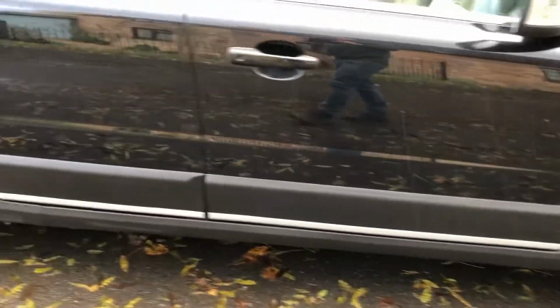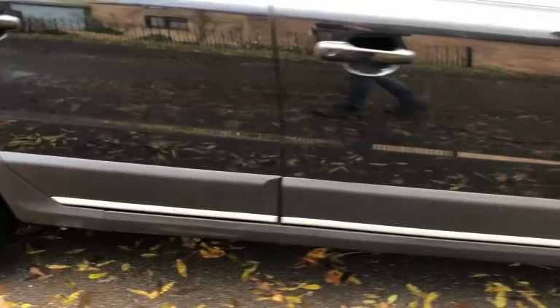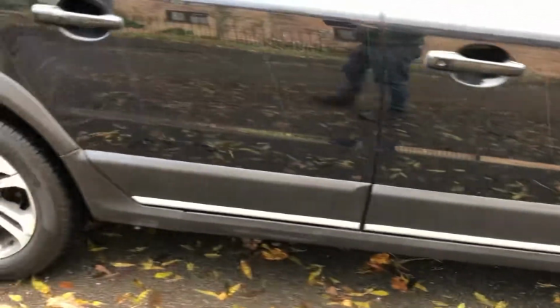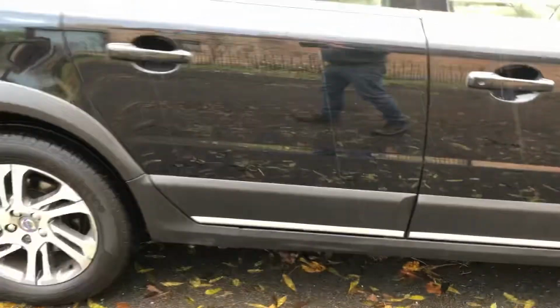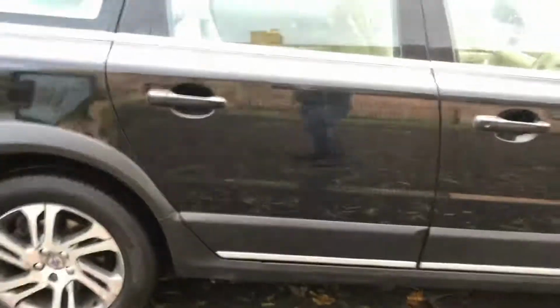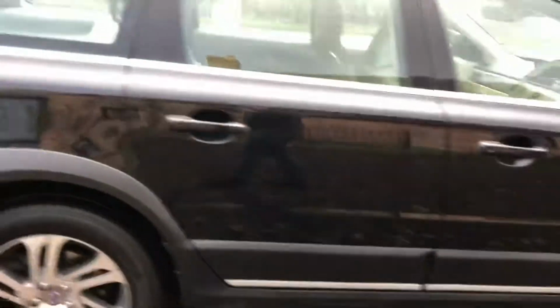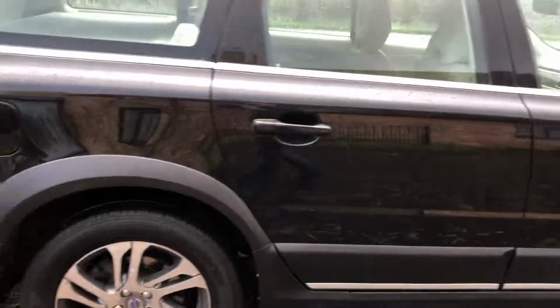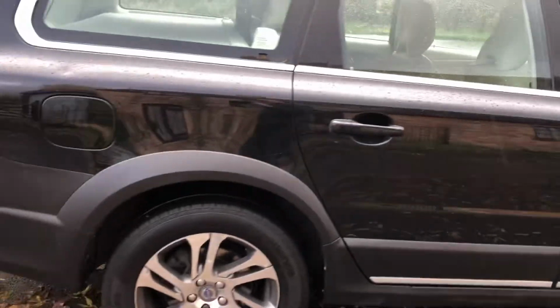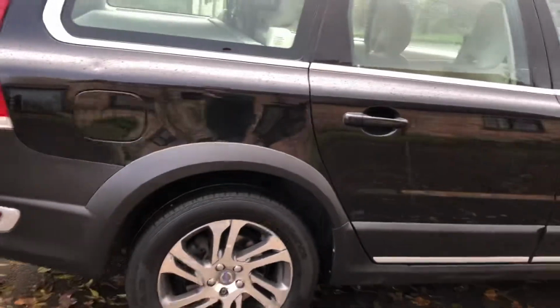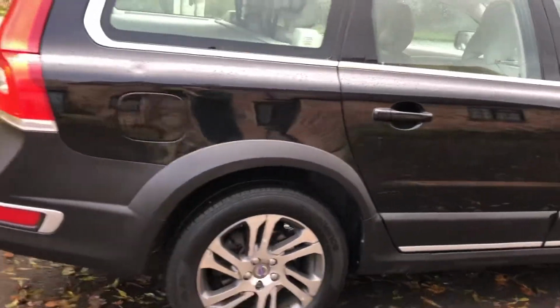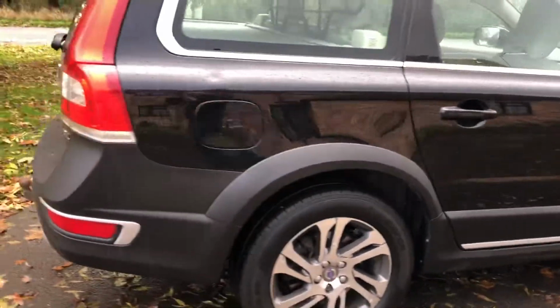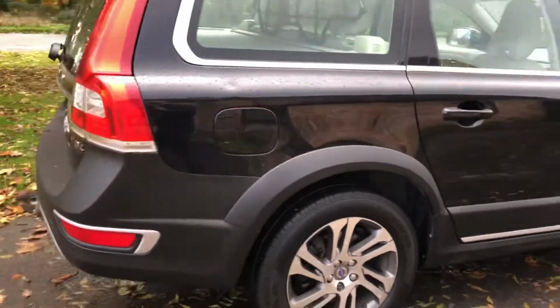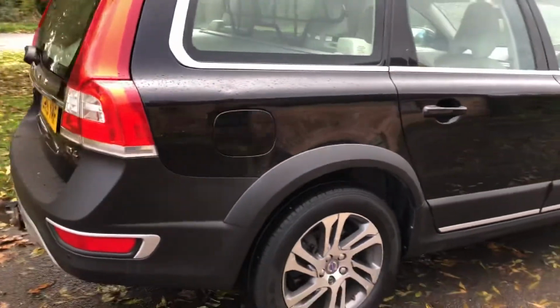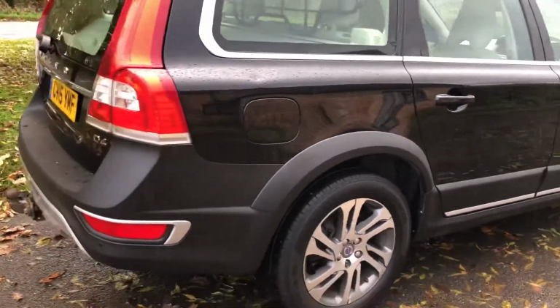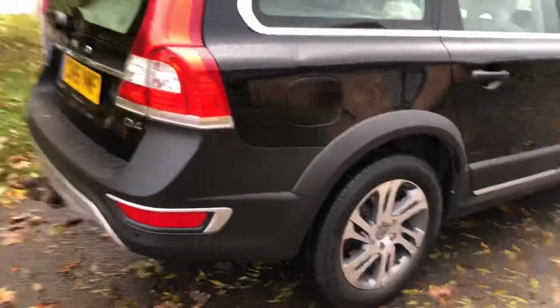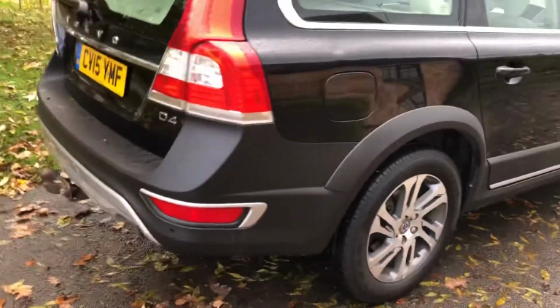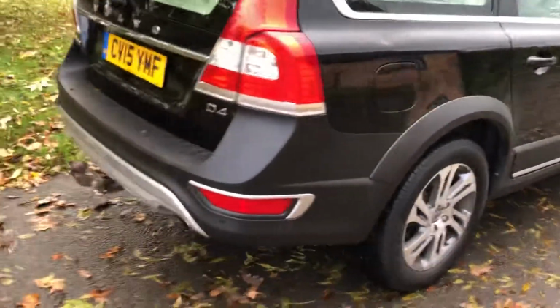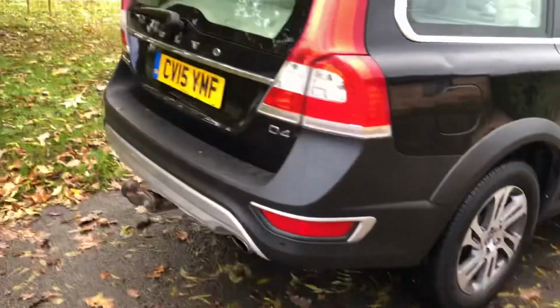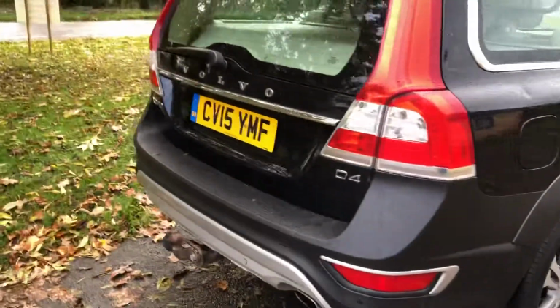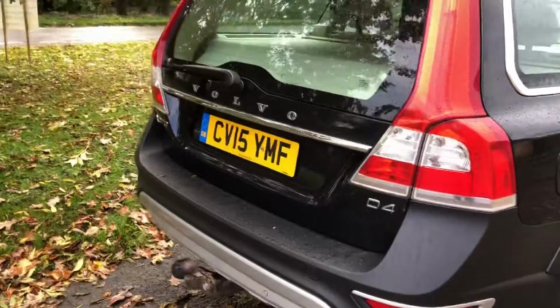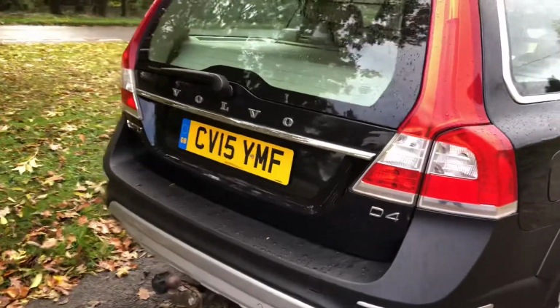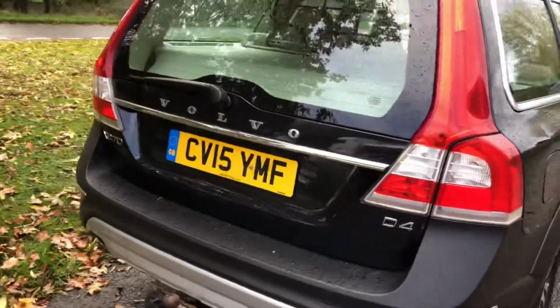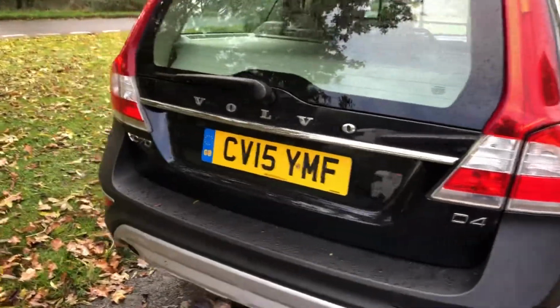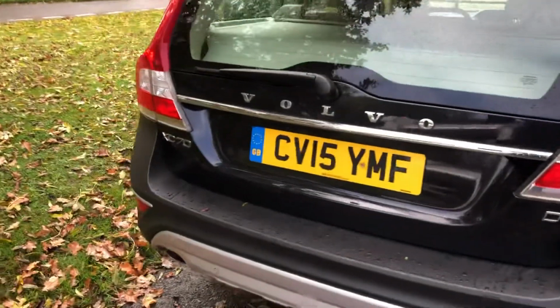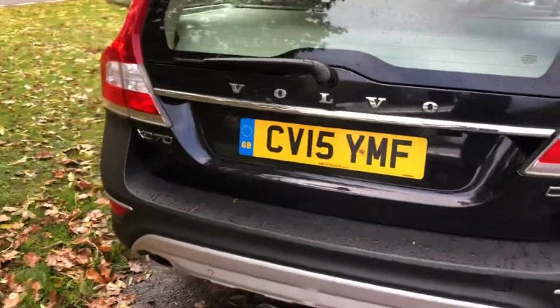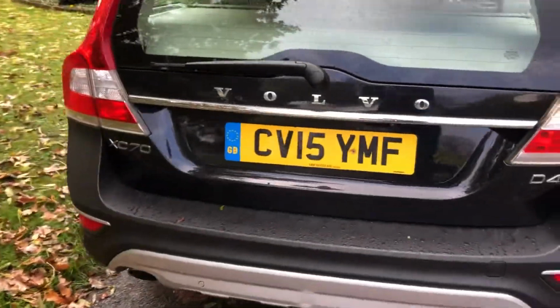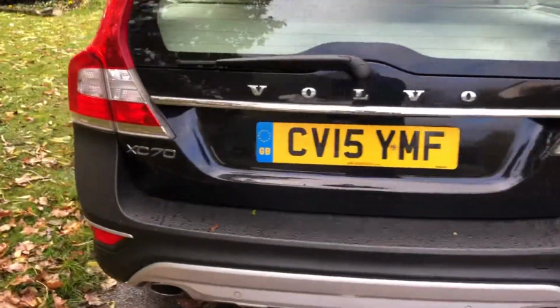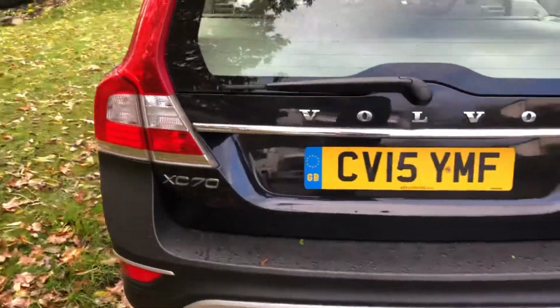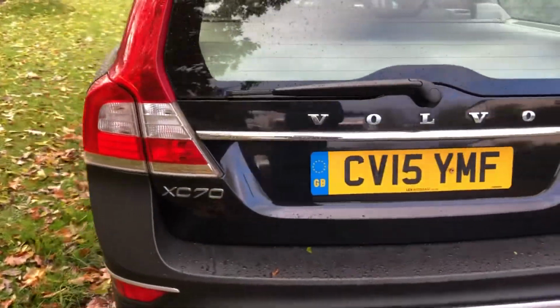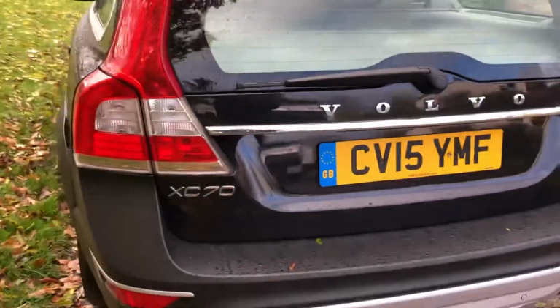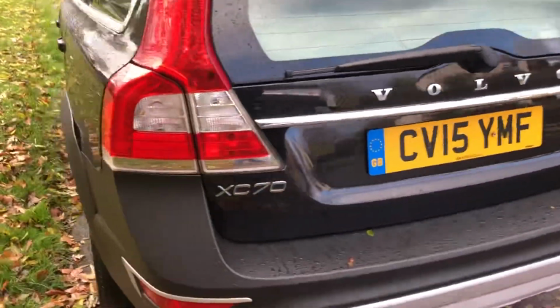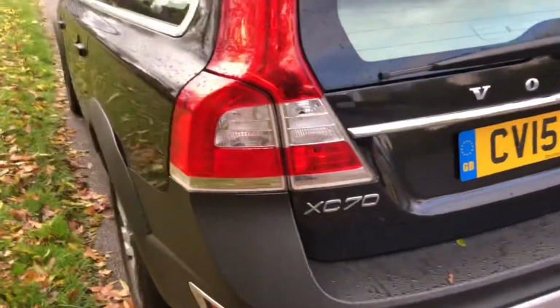Very, very low emissions, so only £30 a year for tax. Great performance. This one's got a tow bar. Beautiful looking car, in black, with cream leather interior.